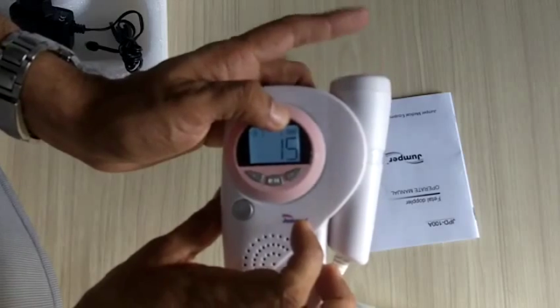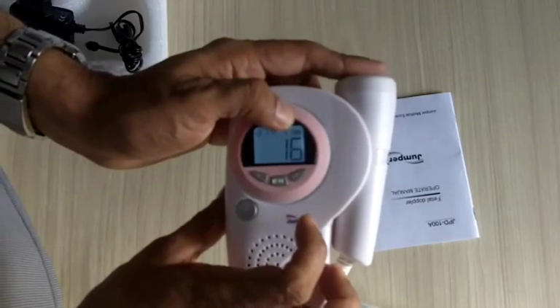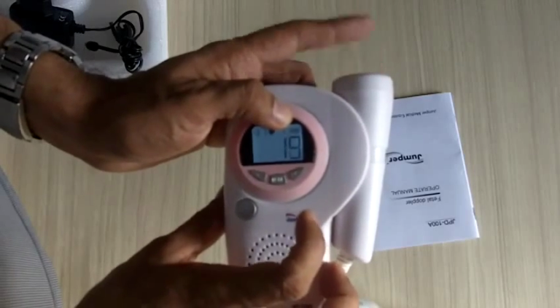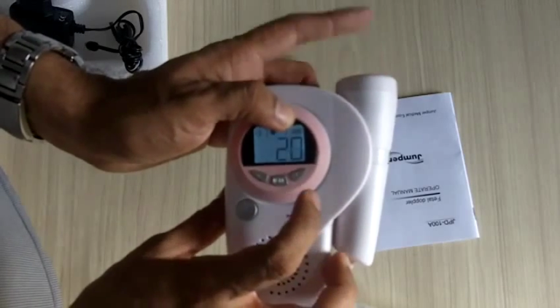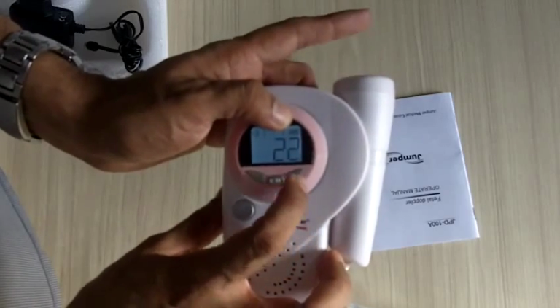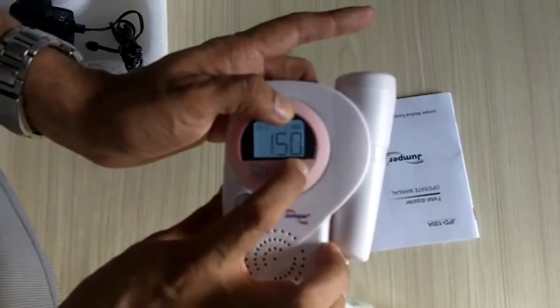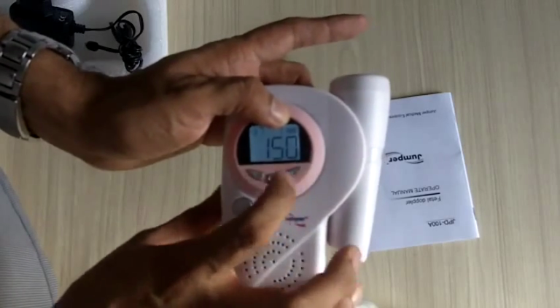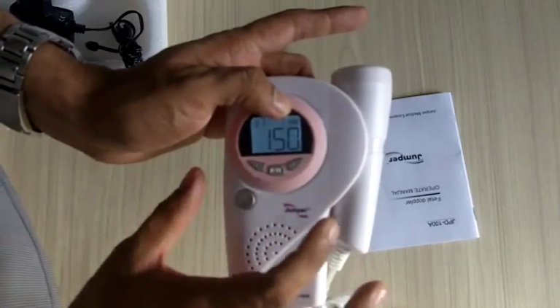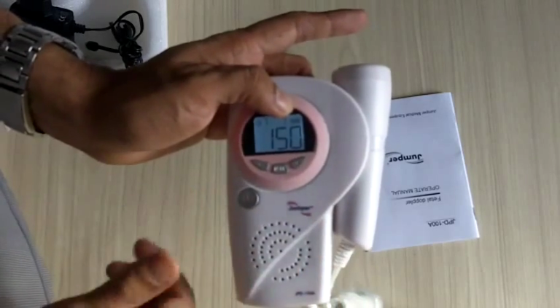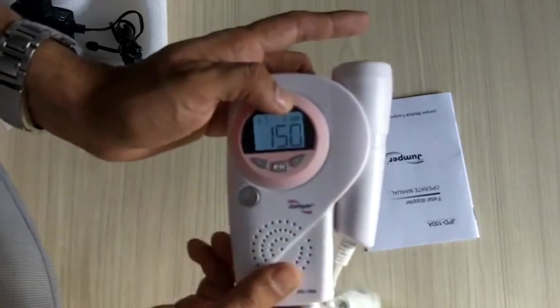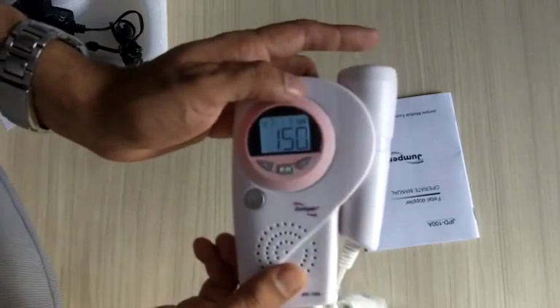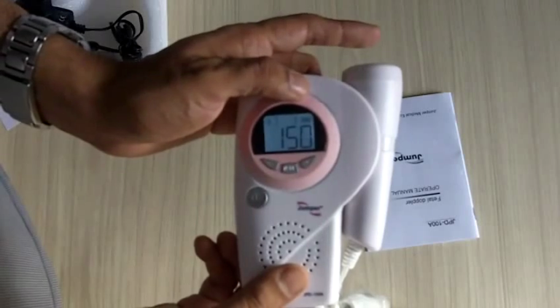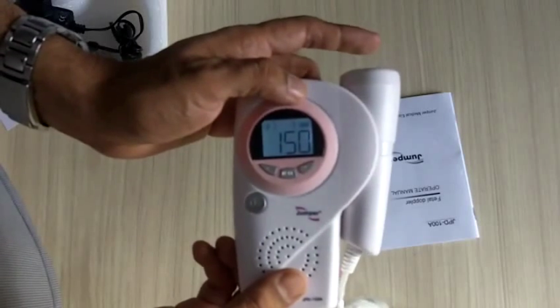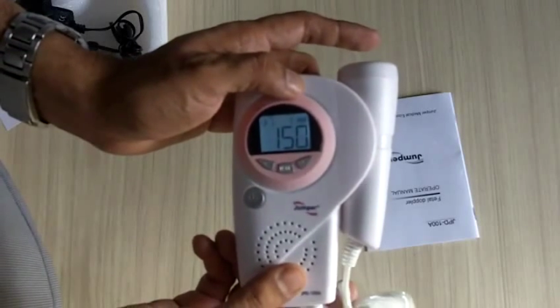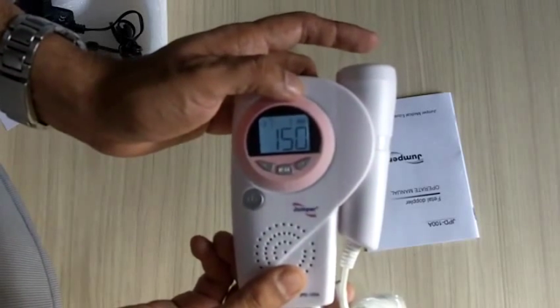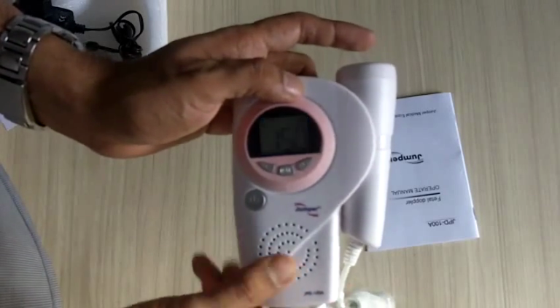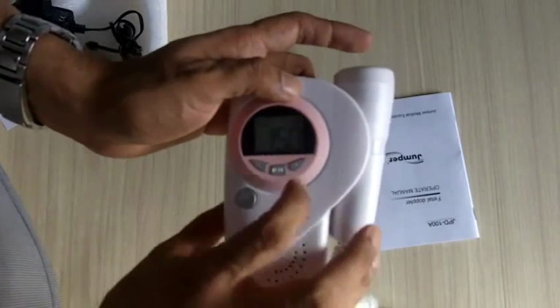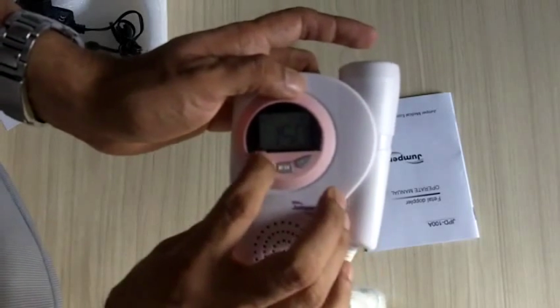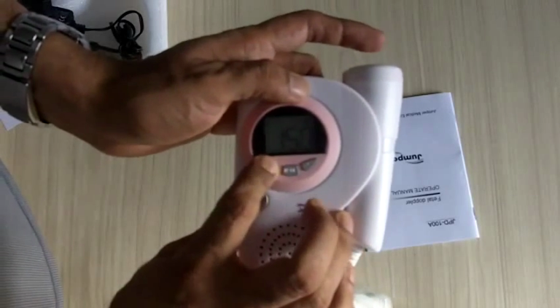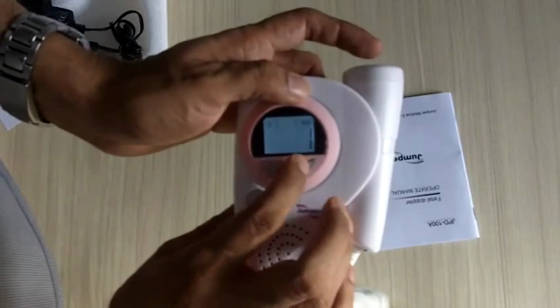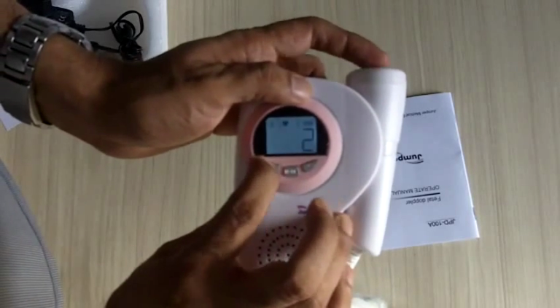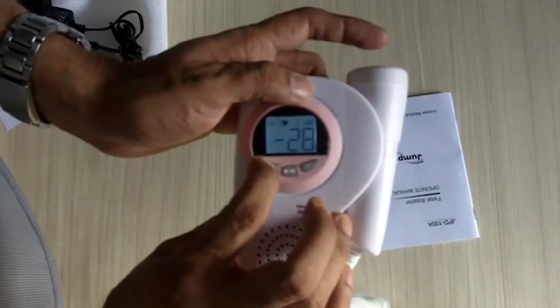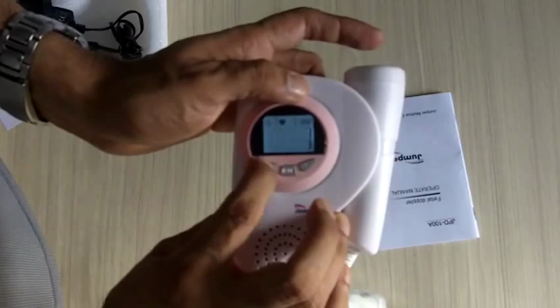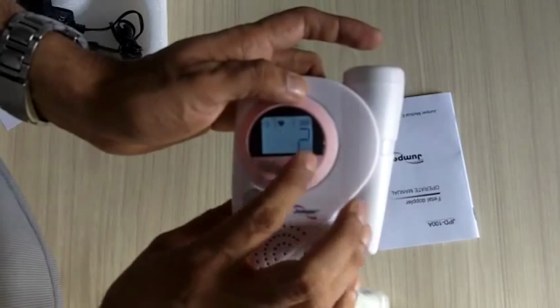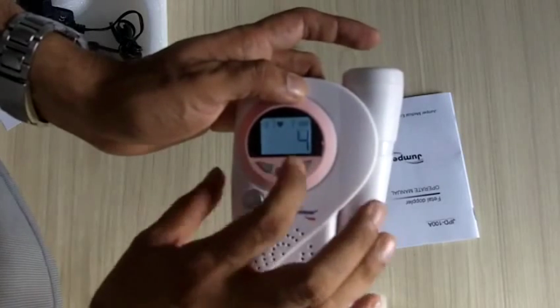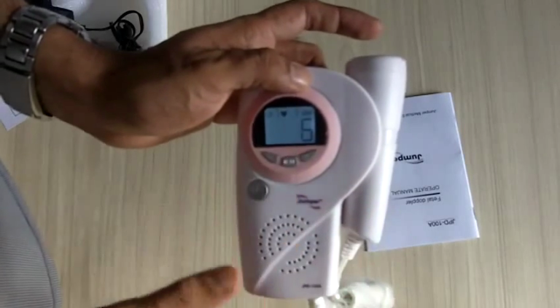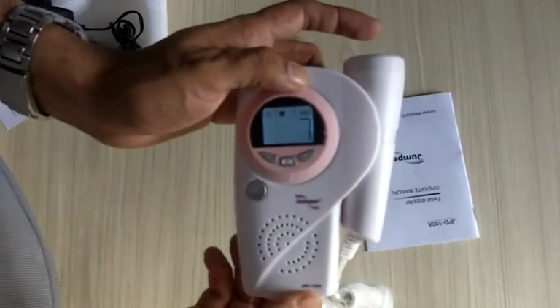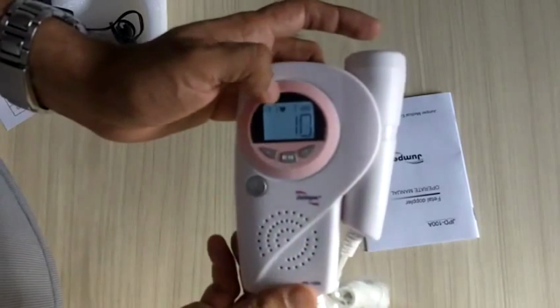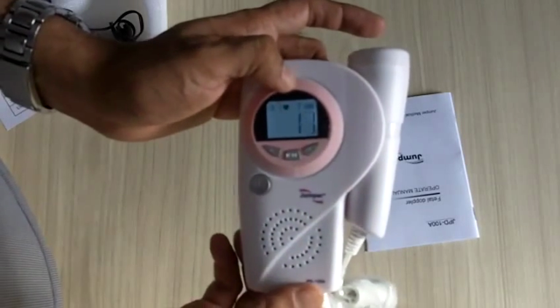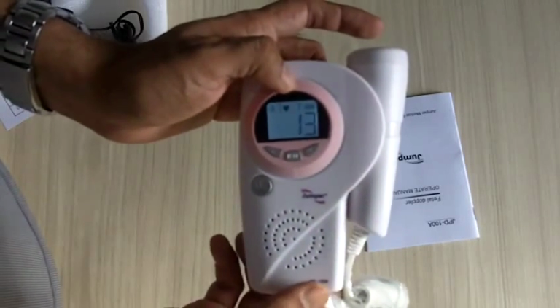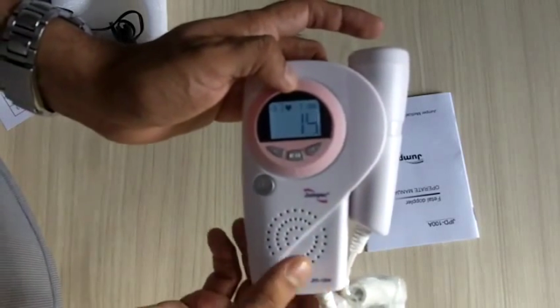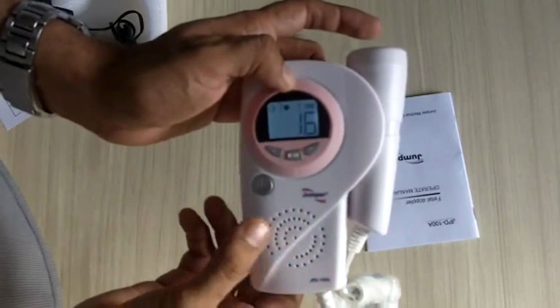You can change the mode to transient where you press one button and start counting to fifteen. Once you've got fifteen heartbeats, you press again and it will give you the manual heartbeat reading.